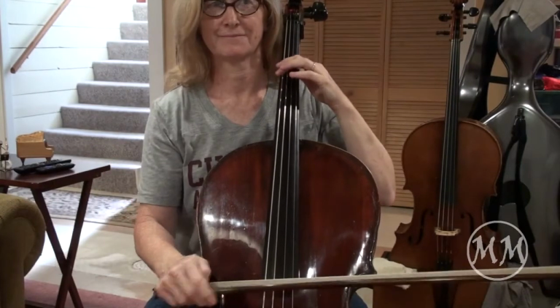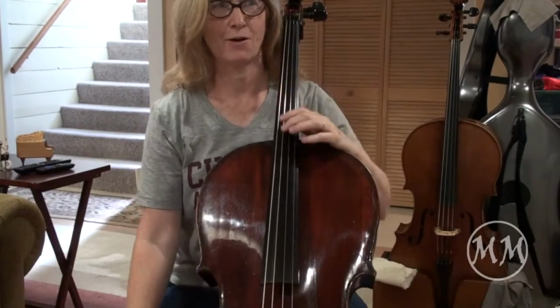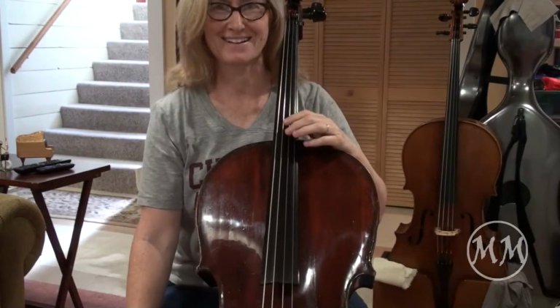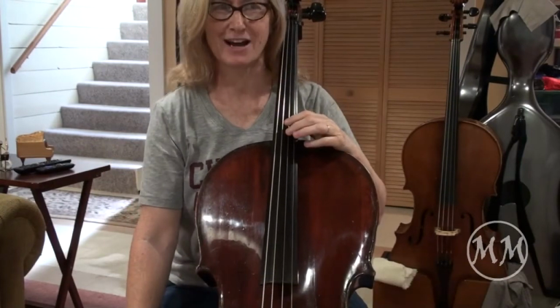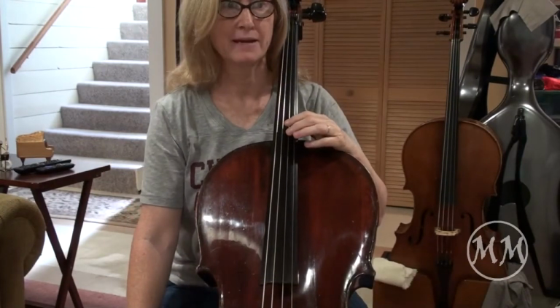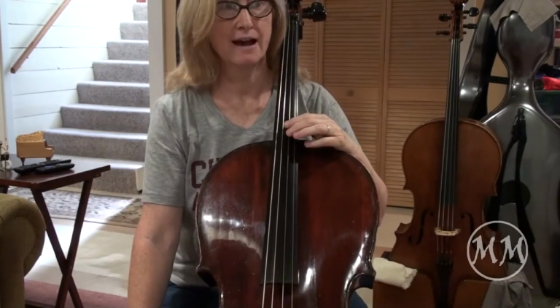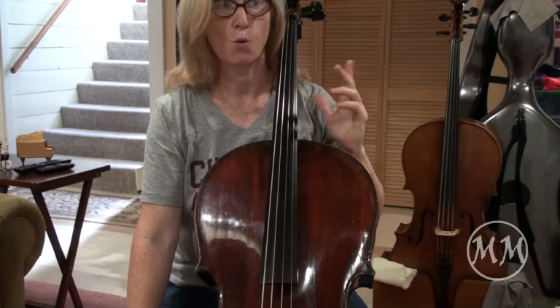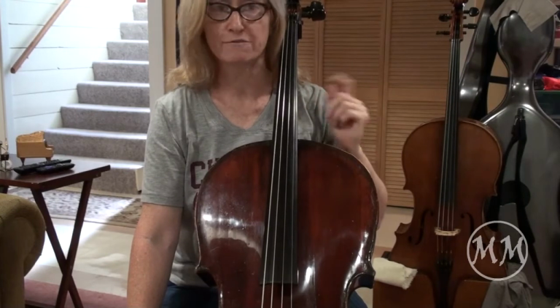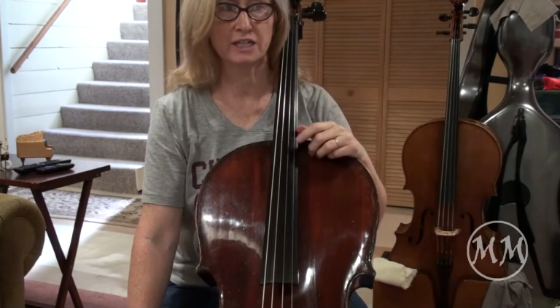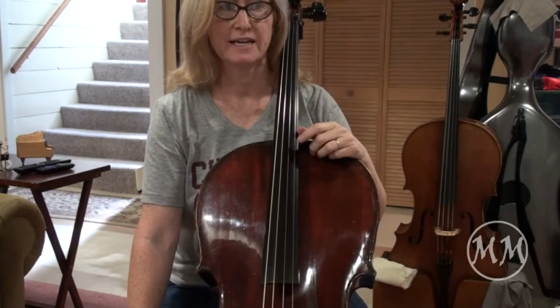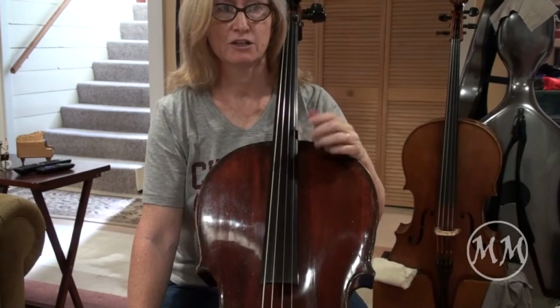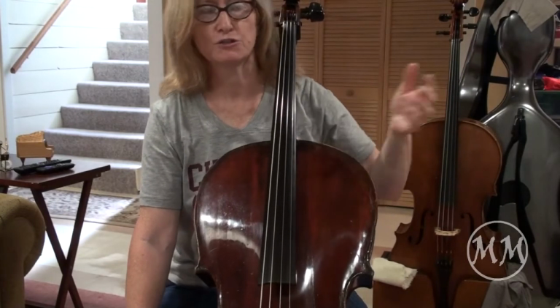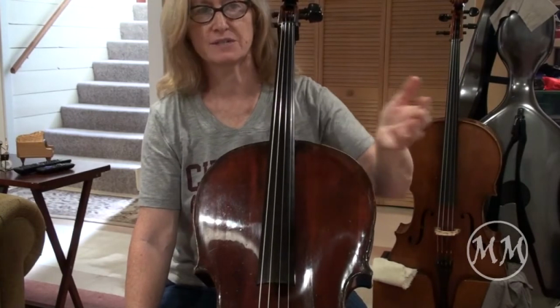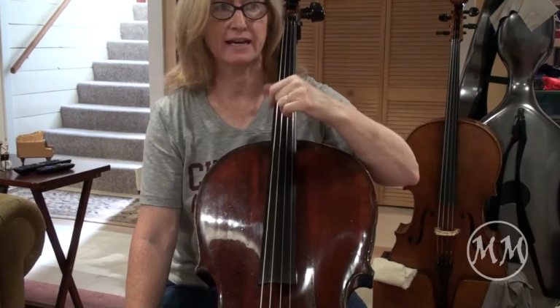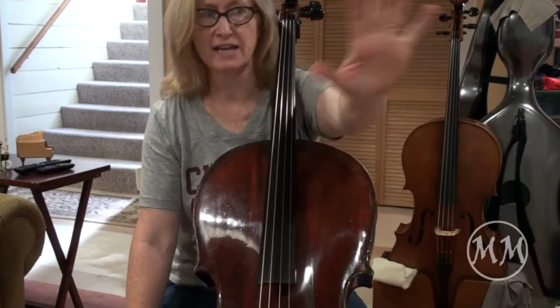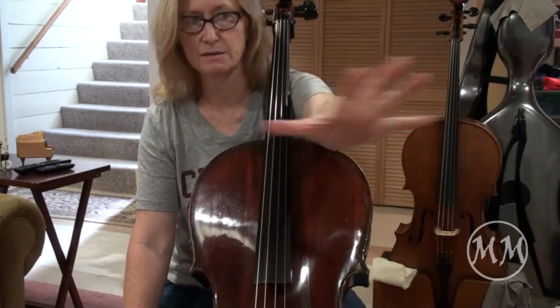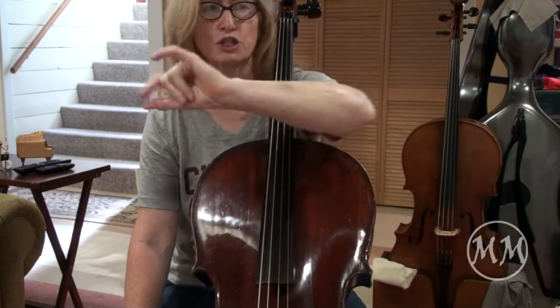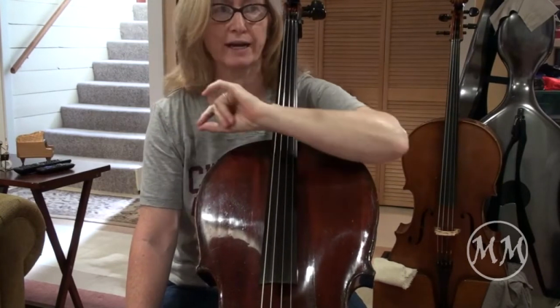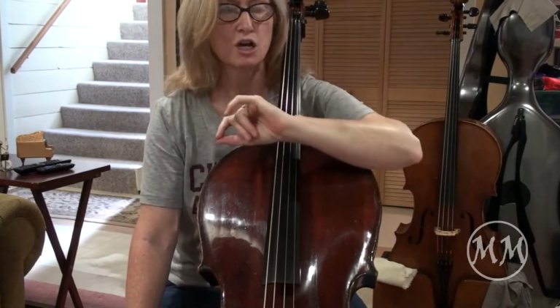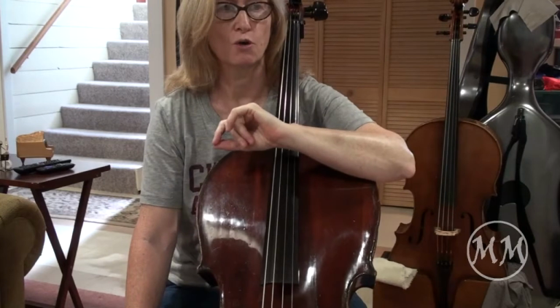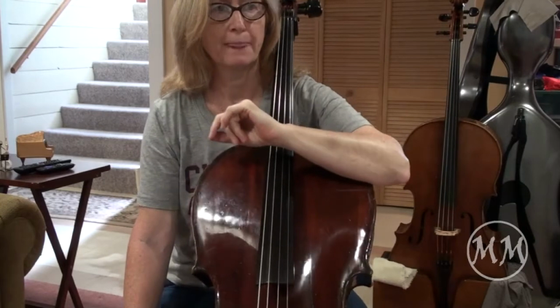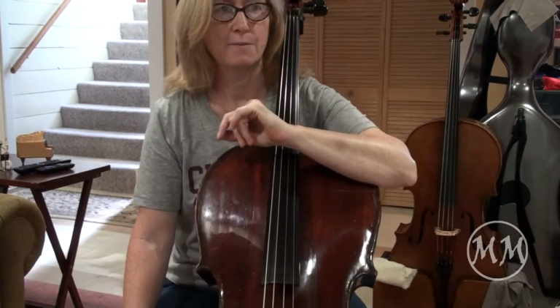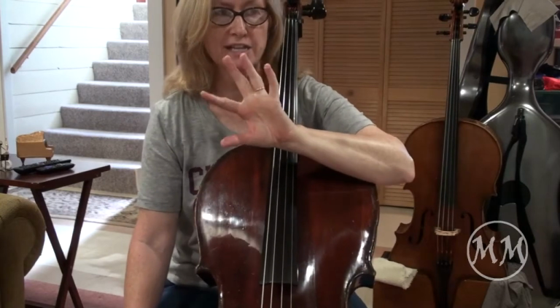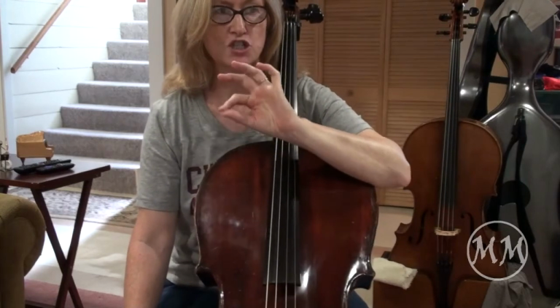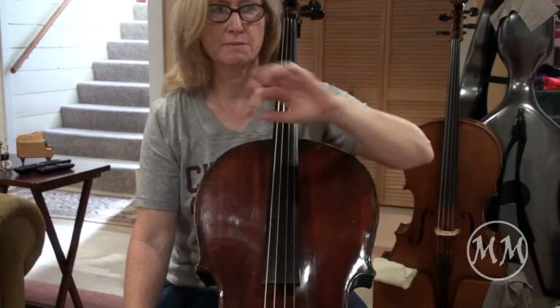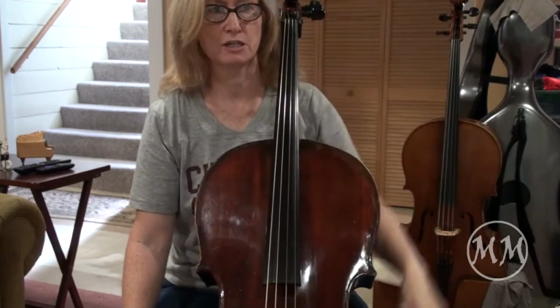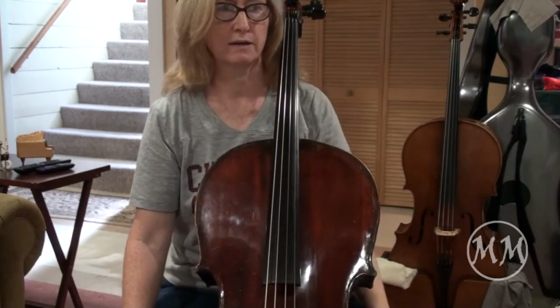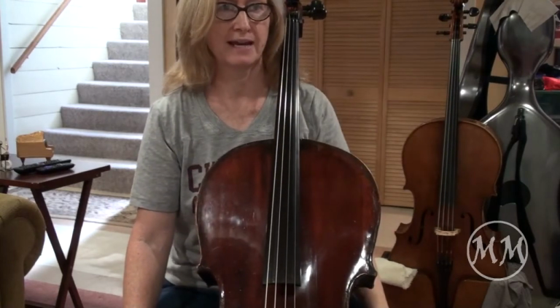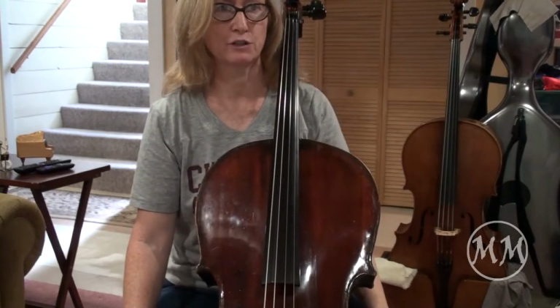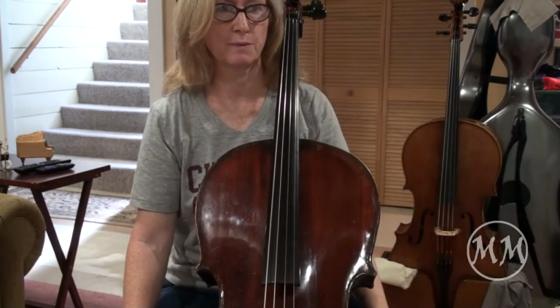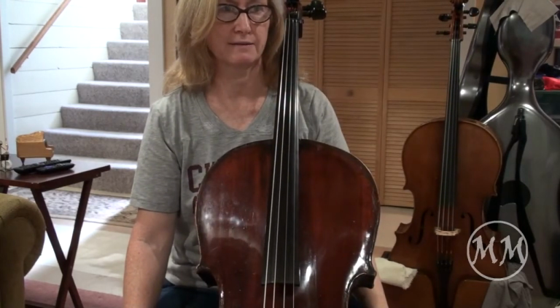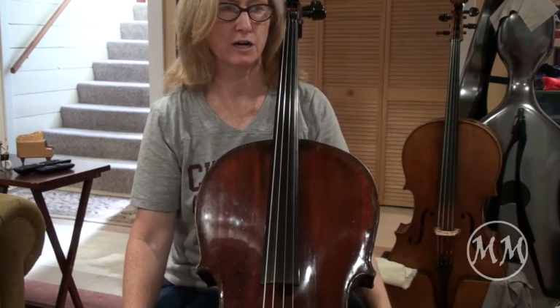All right, great job. Now, Wave Machine includes some scales and some slurring. So I'm gonna take this just a bit slower and I will do the repeat. Here we go.